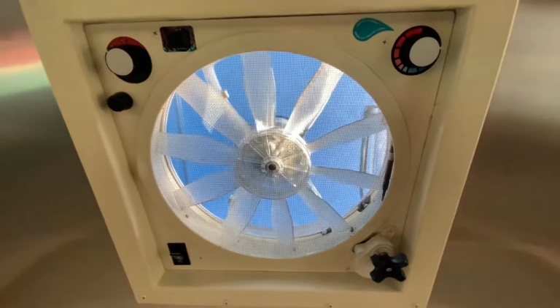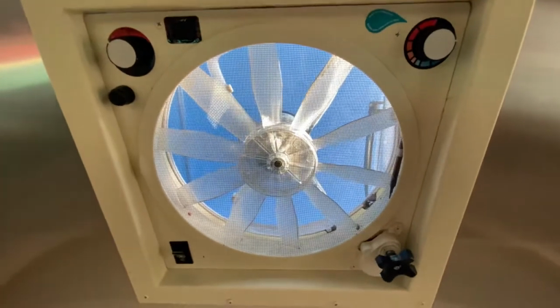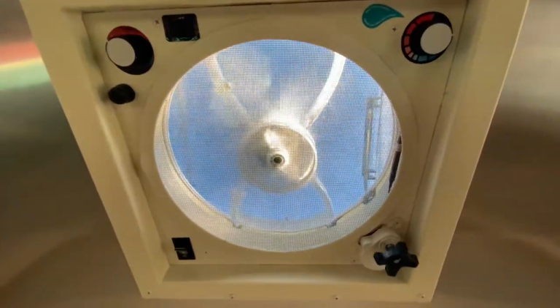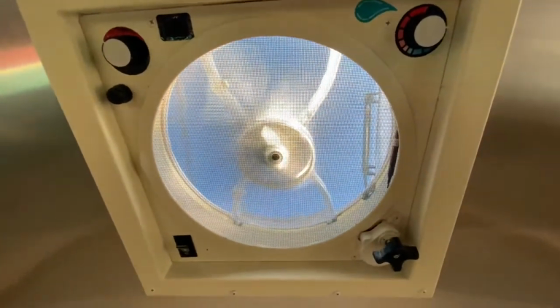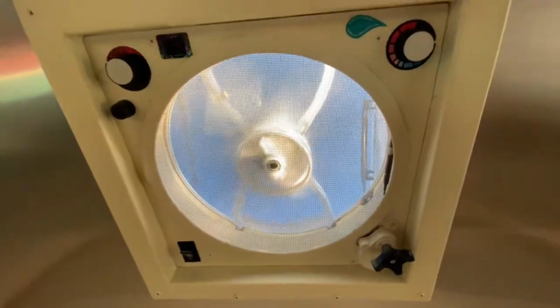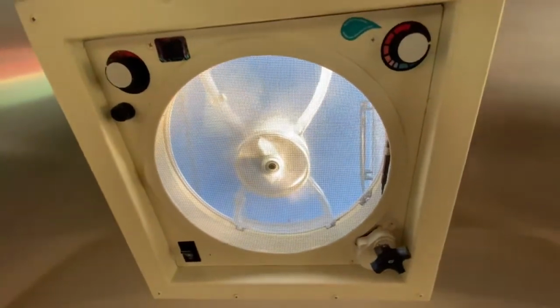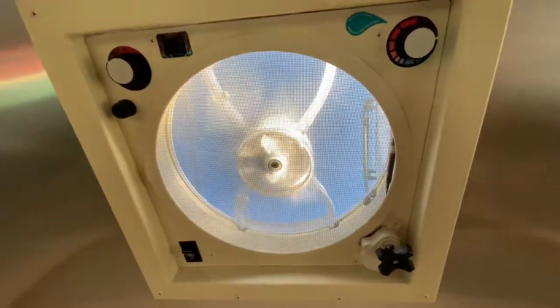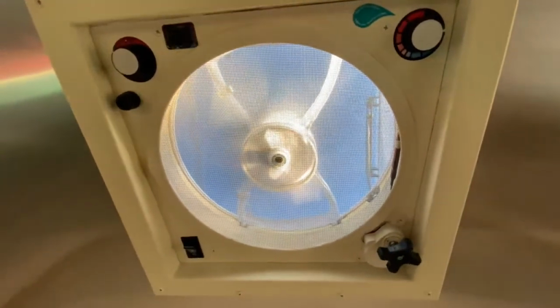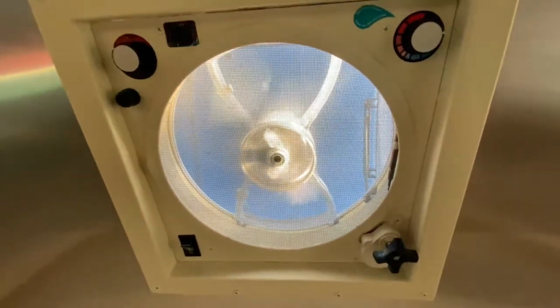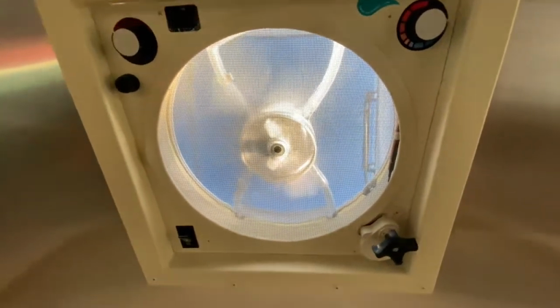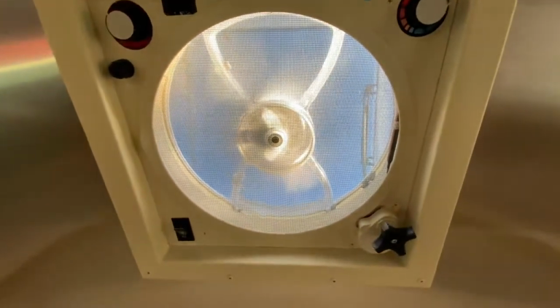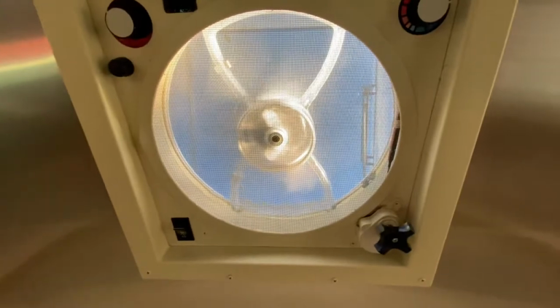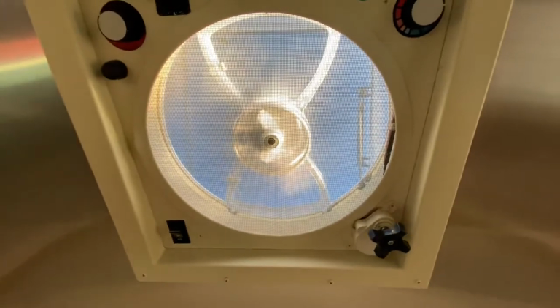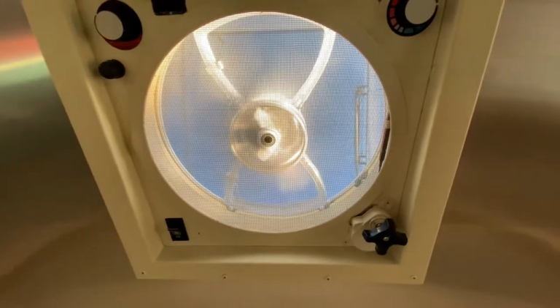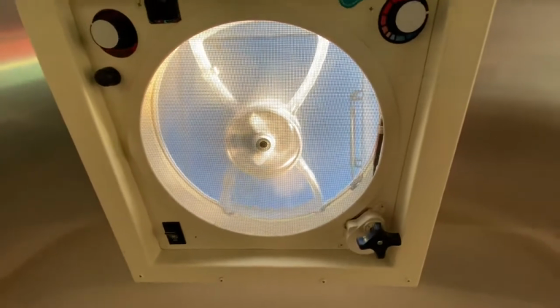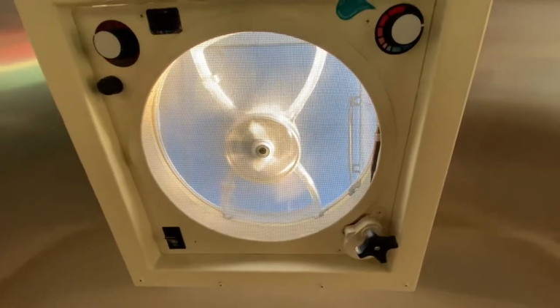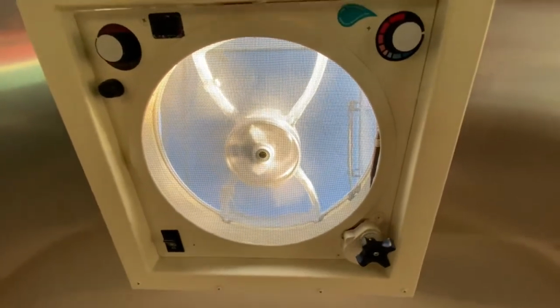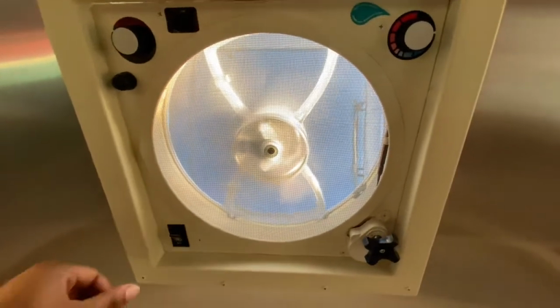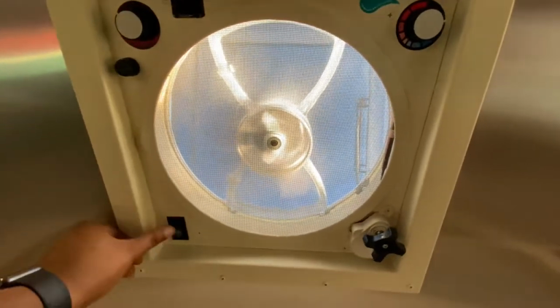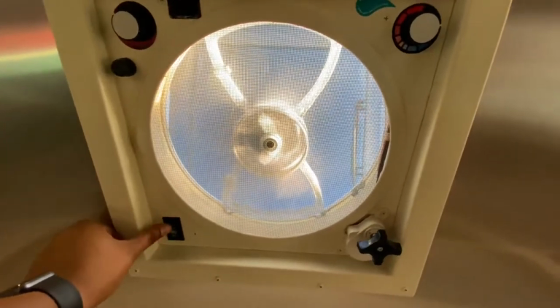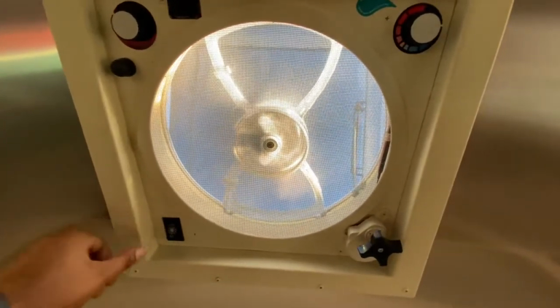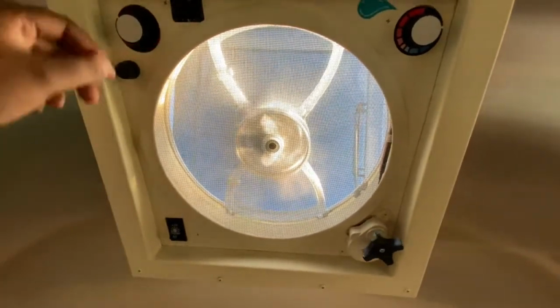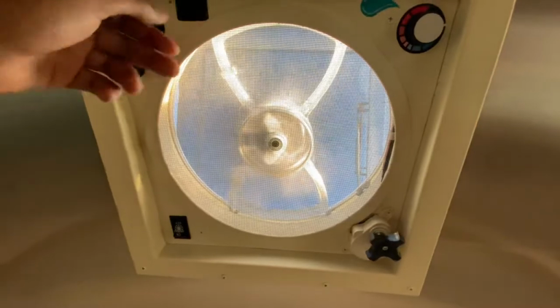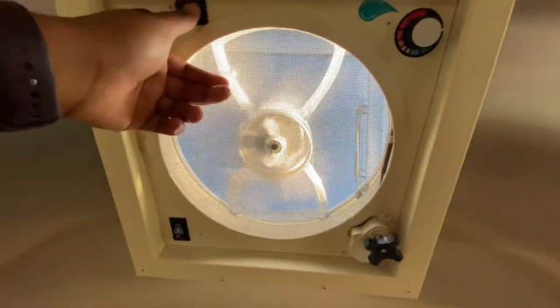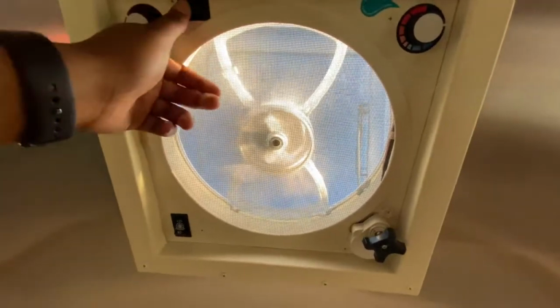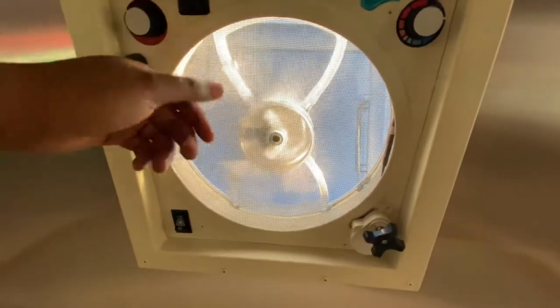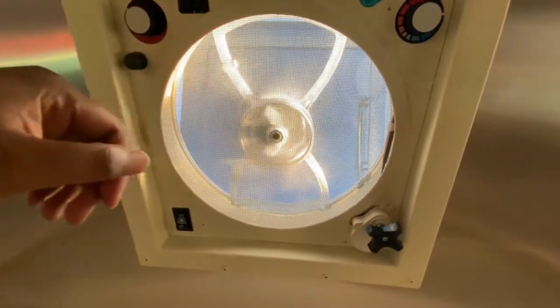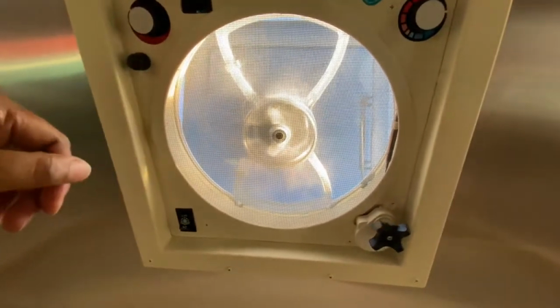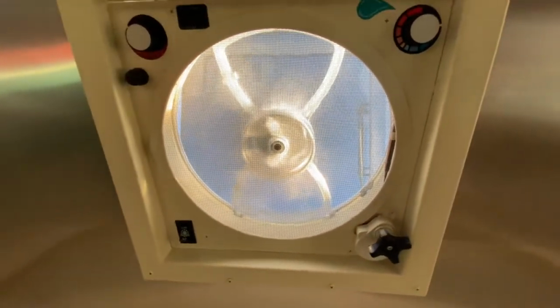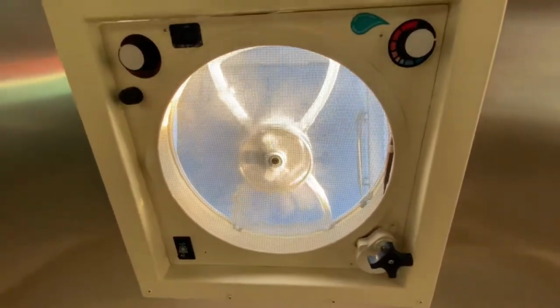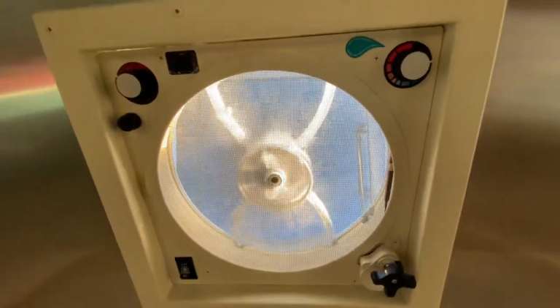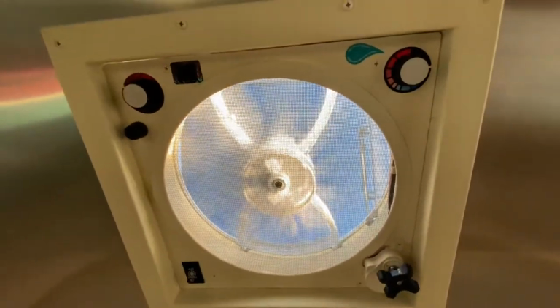It's going to automatically open, turn on, and close if it starts to rain or depending on the temperature inside the air stream. Same thing with turning it off — turn it off, close the vent, and it's going to automatically close and turn off.